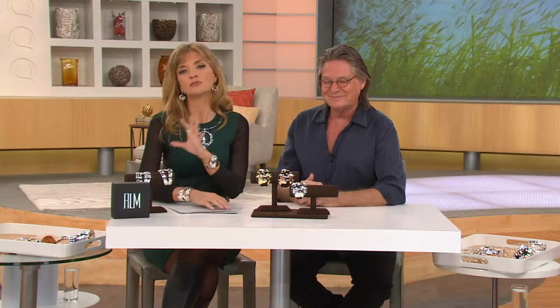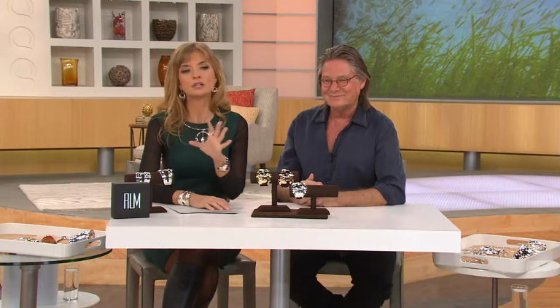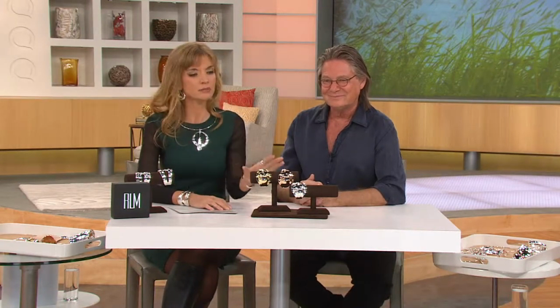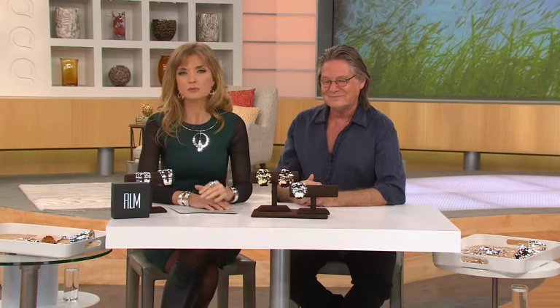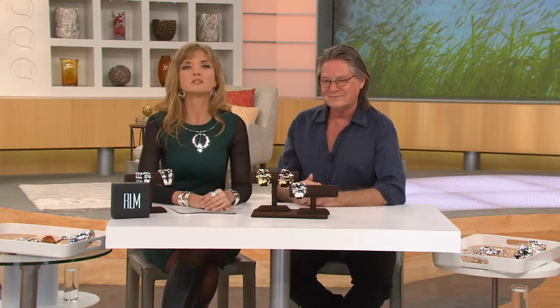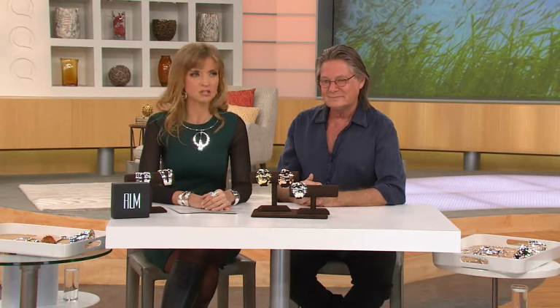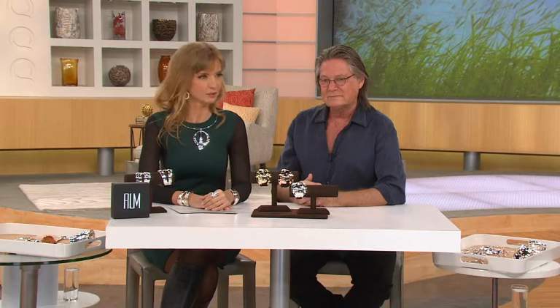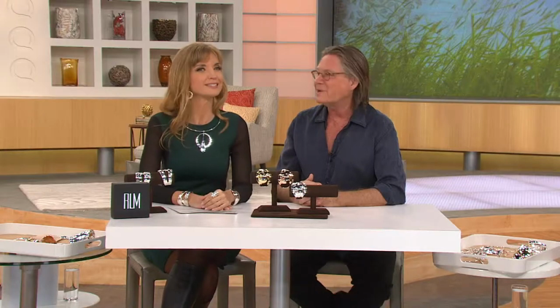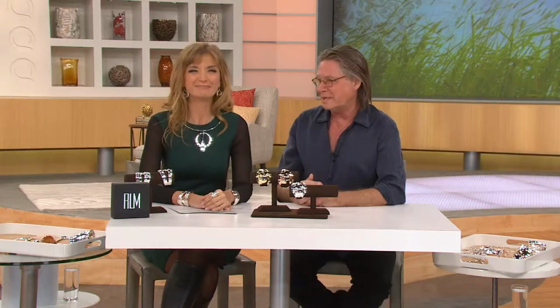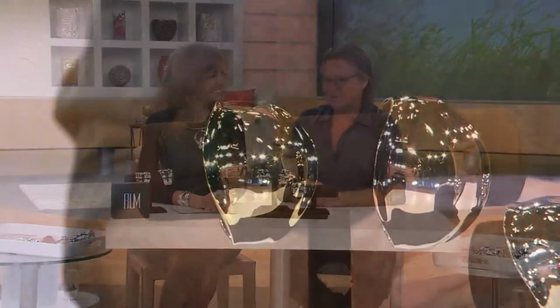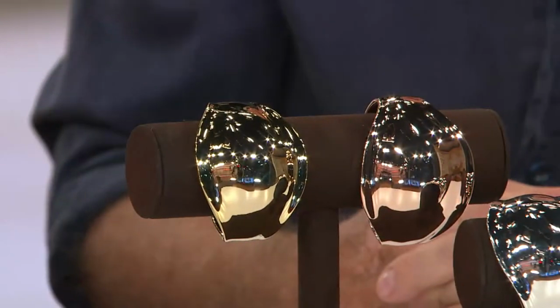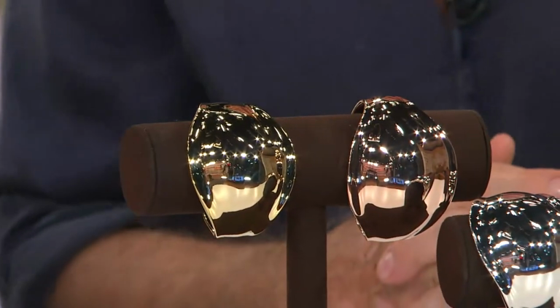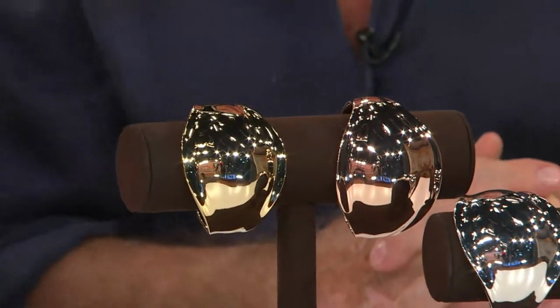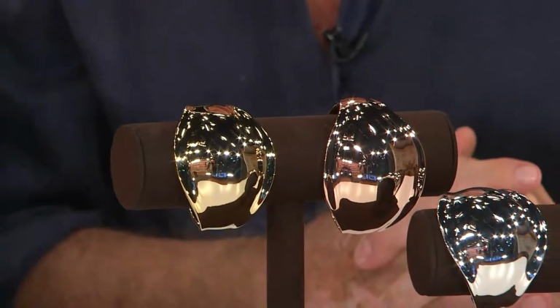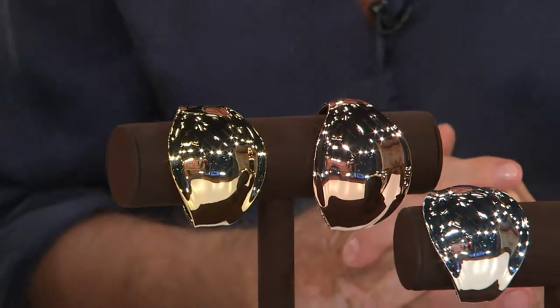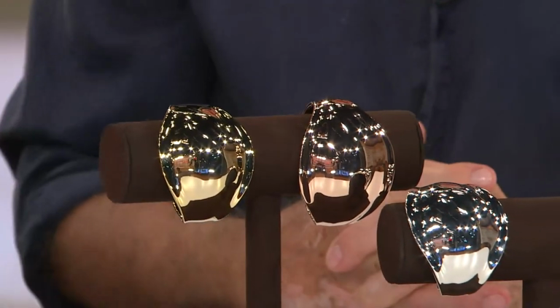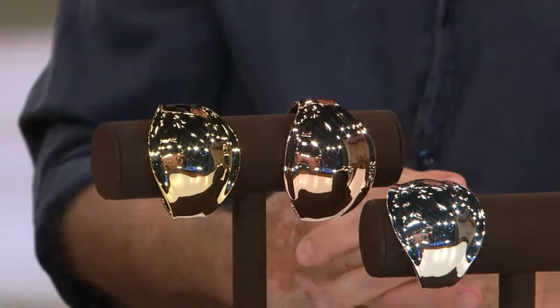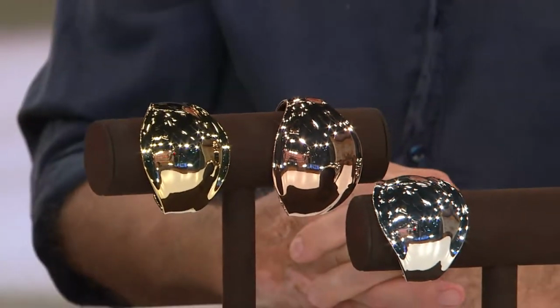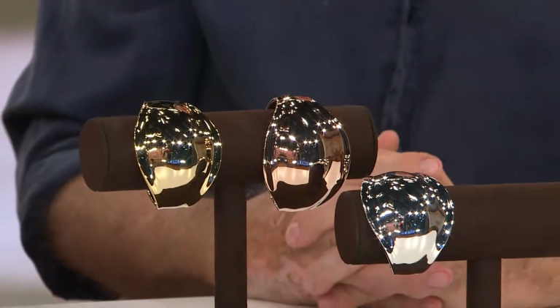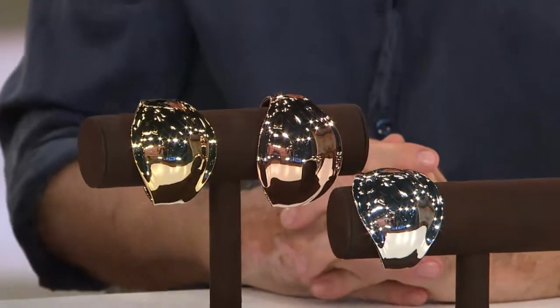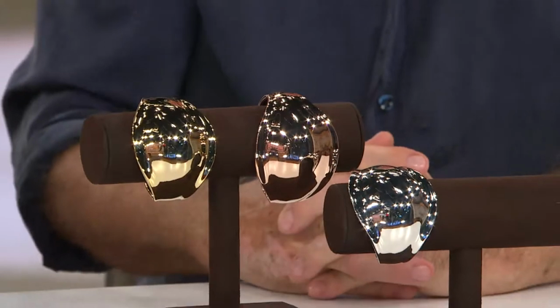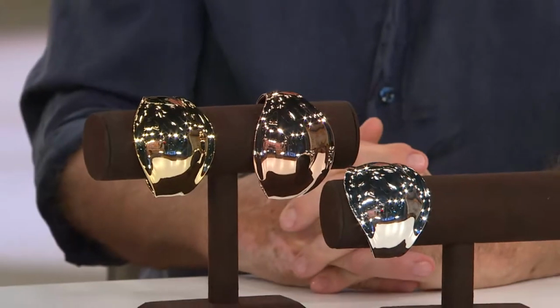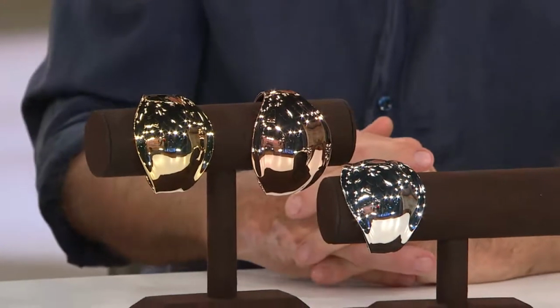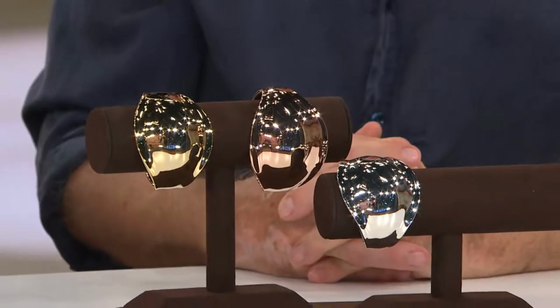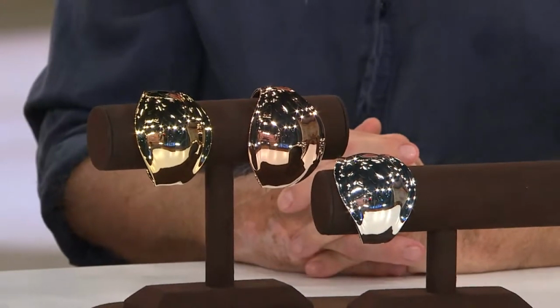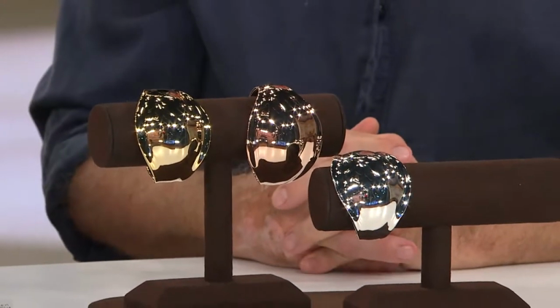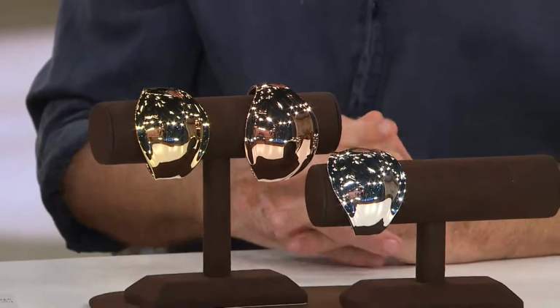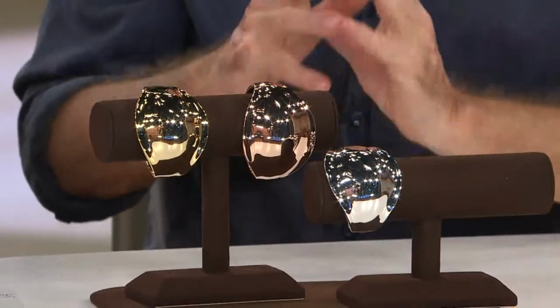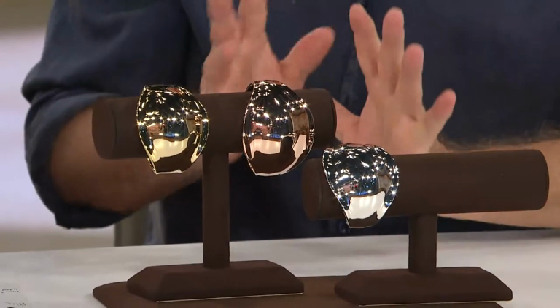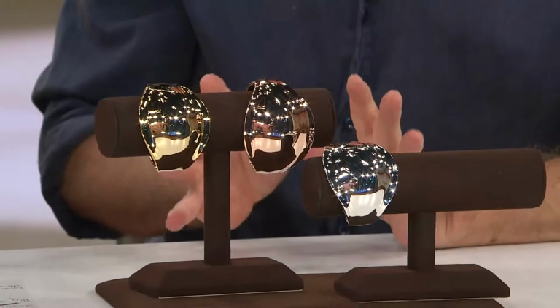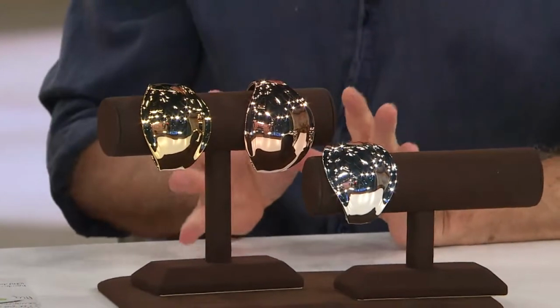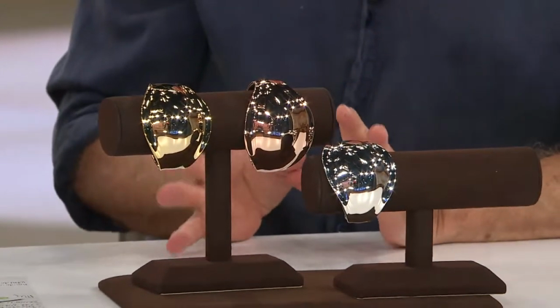If you're already a lover of Robert's pieces, then you're sitting at home nodding along — we know. The fact that you have less to look at means it becomes more mysterious.